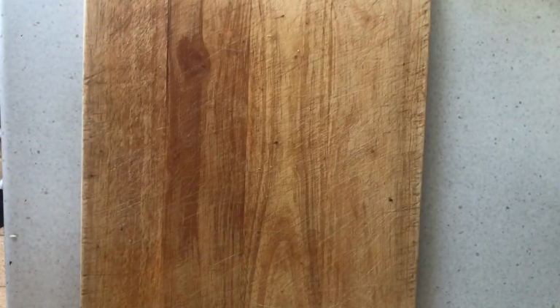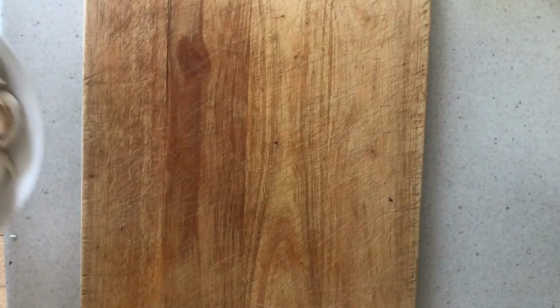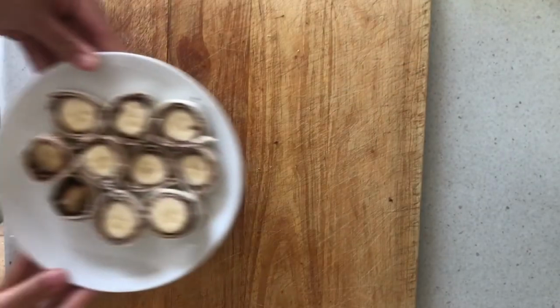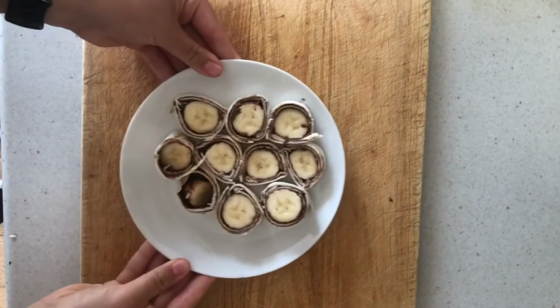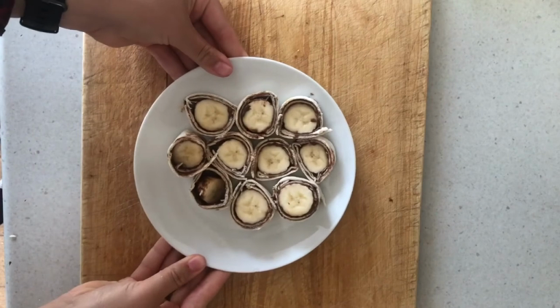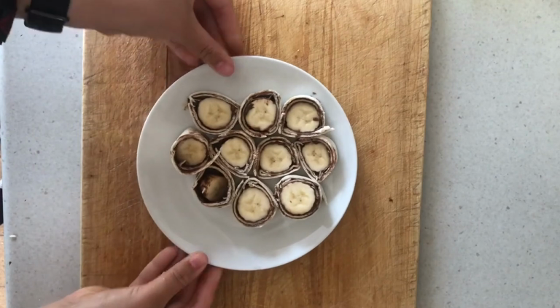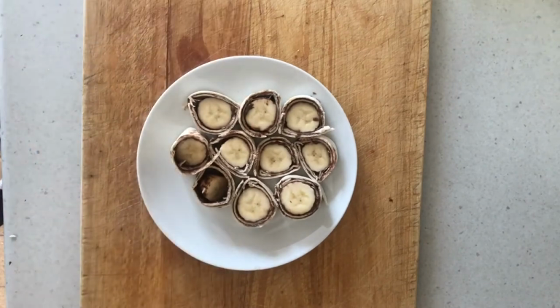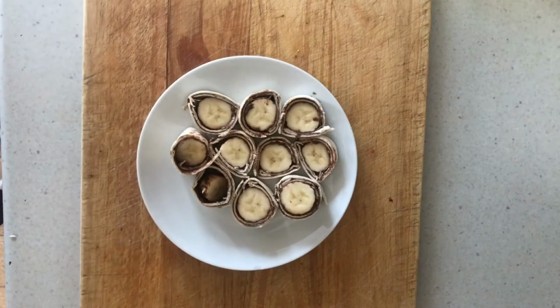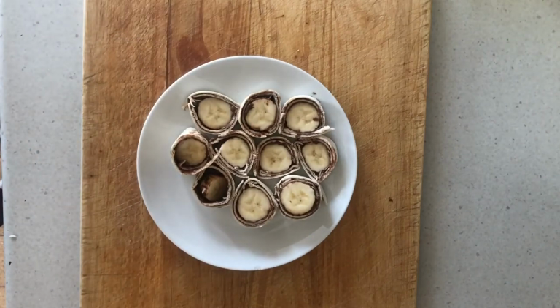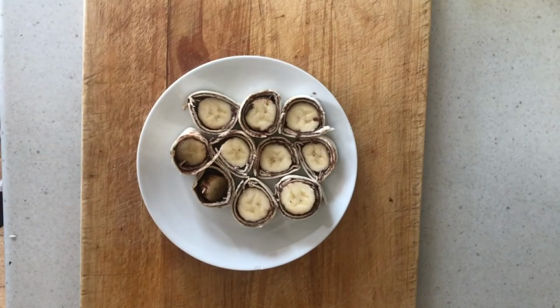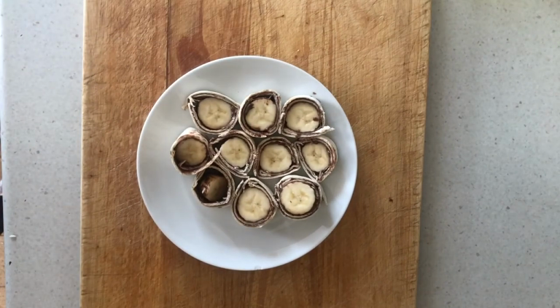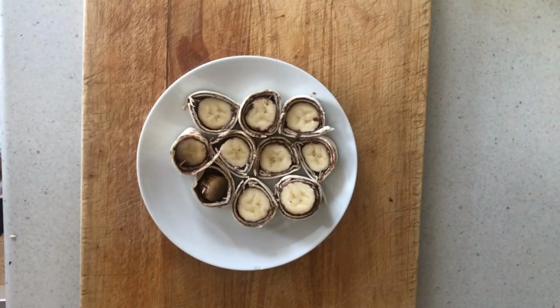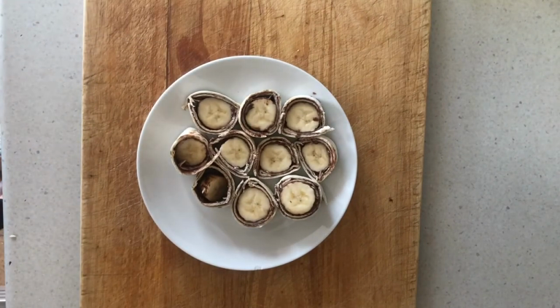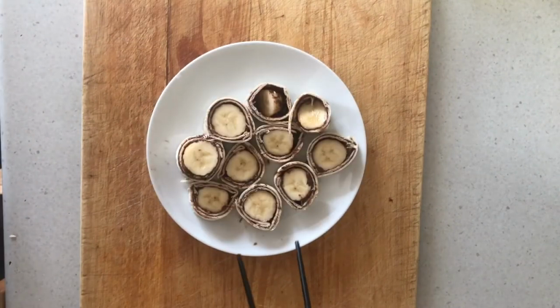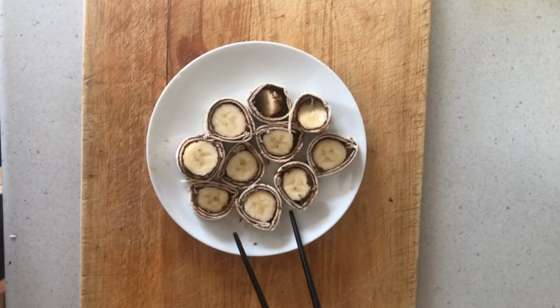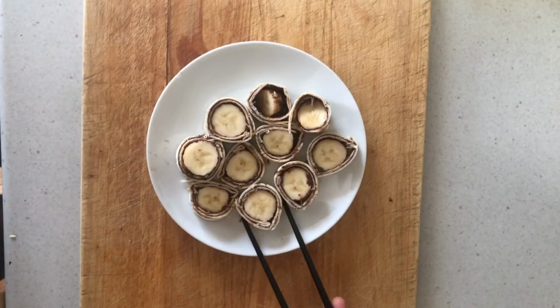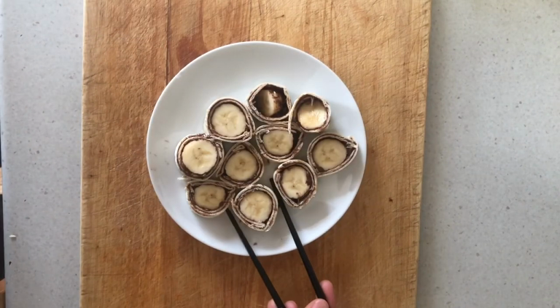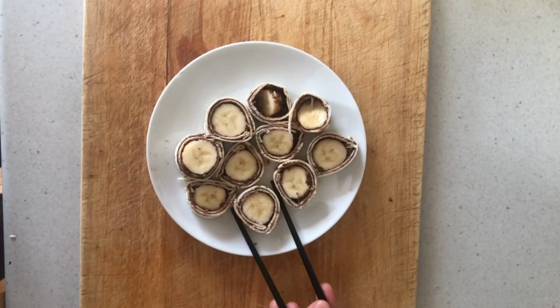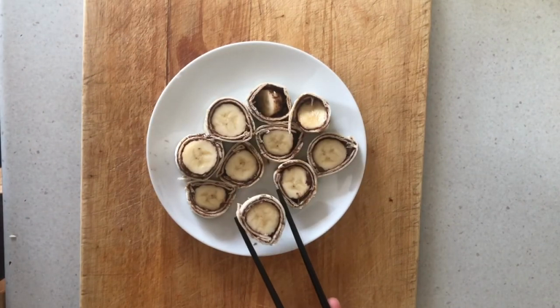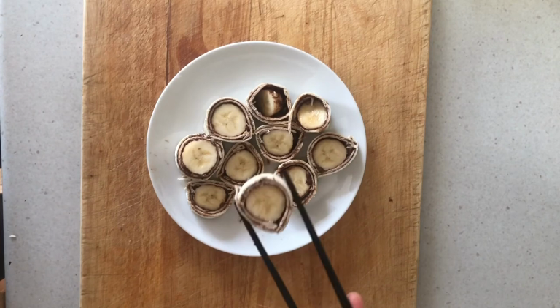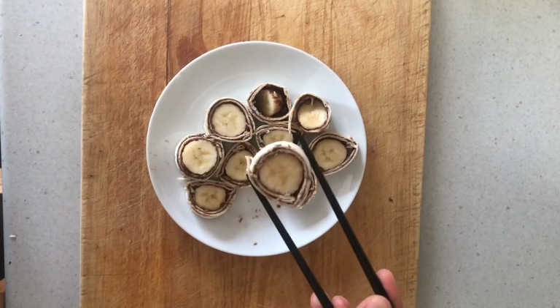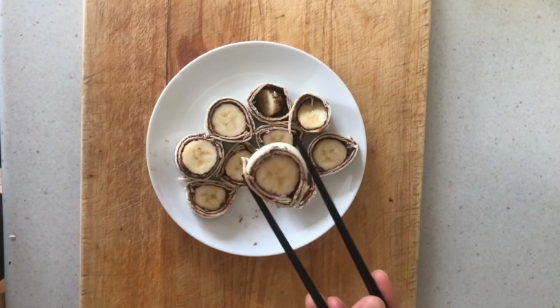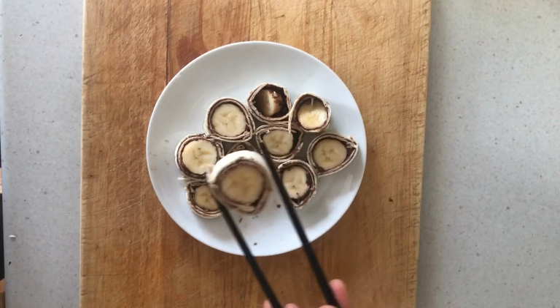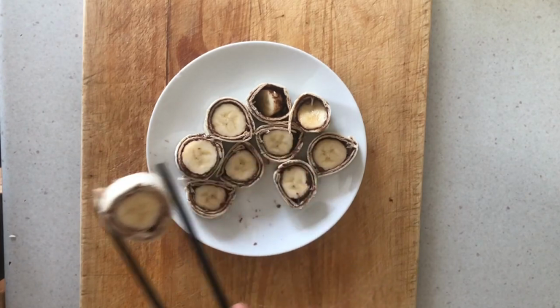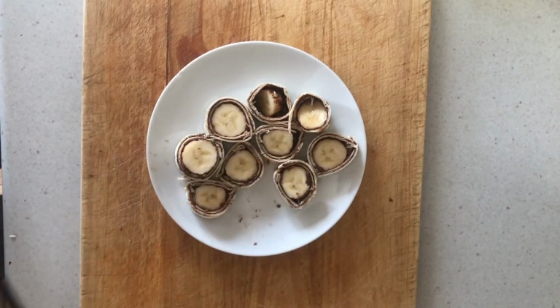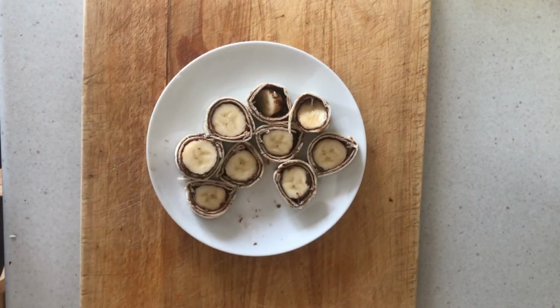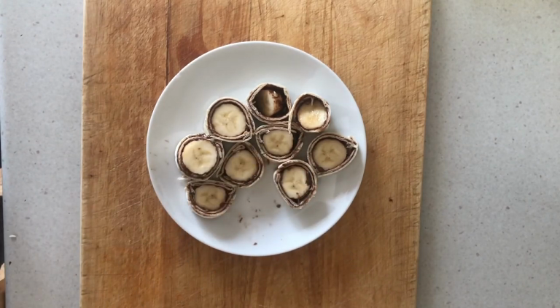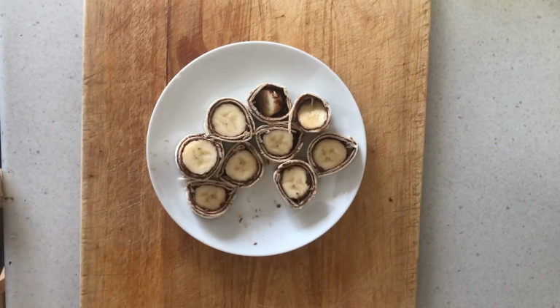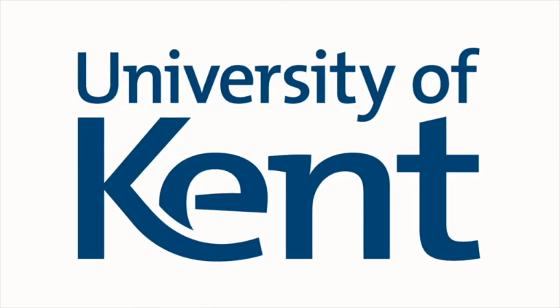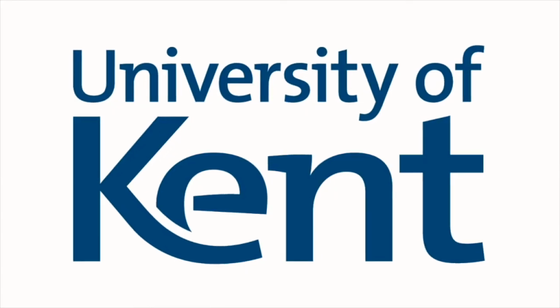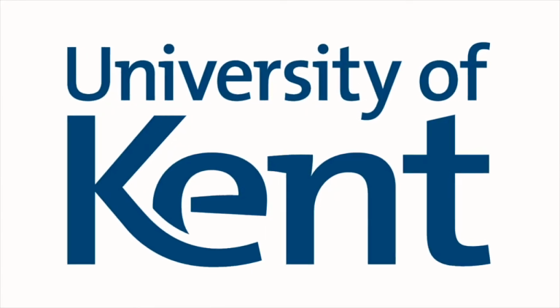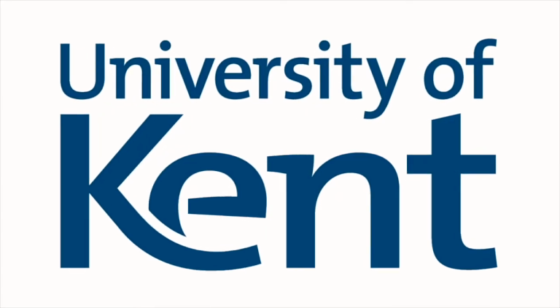And voila! Here we have our chocolate and banana sushi rolls. They're a quick little delicious snack and a really nice twist on a Japanese classic.